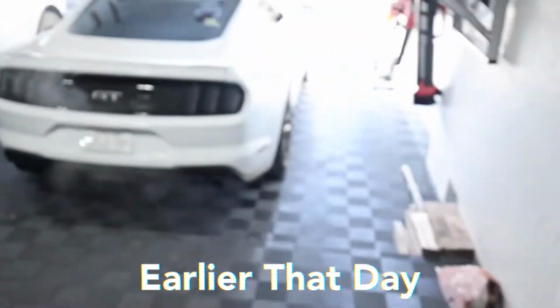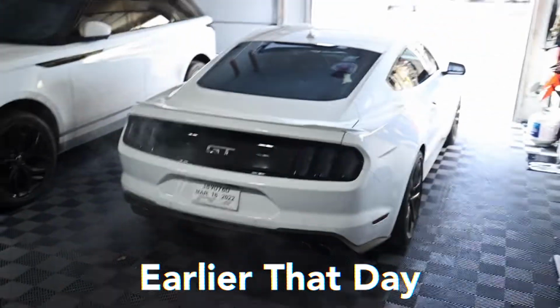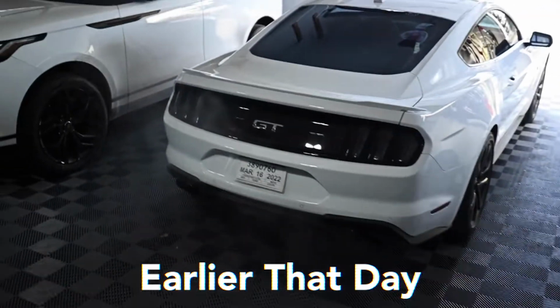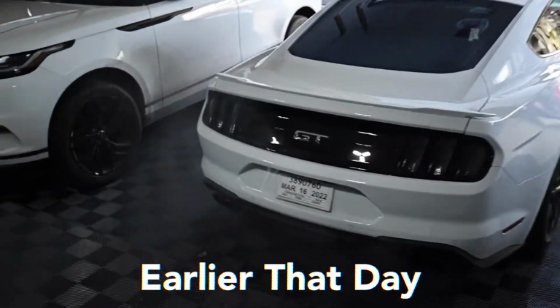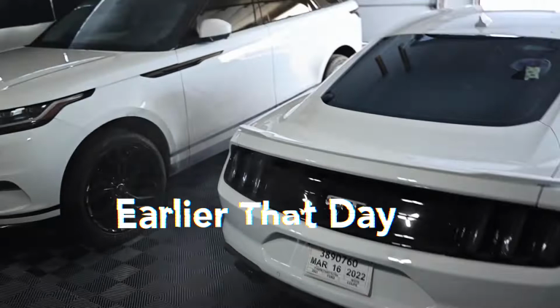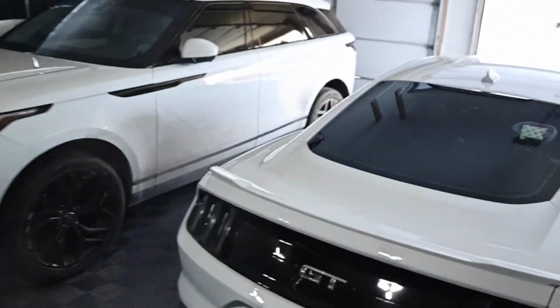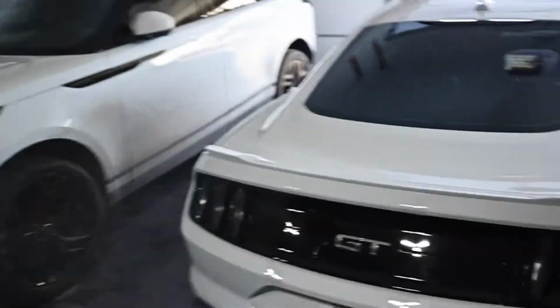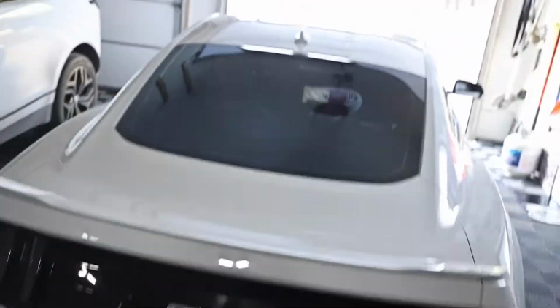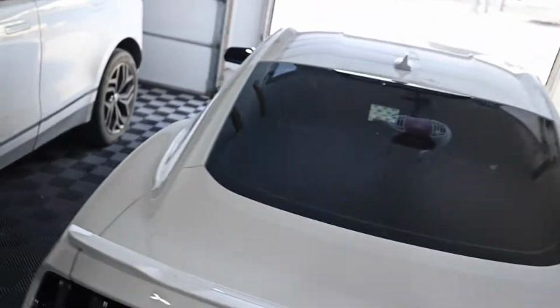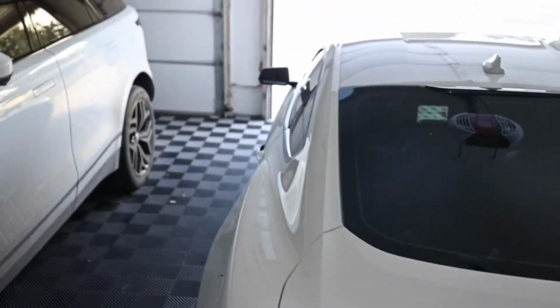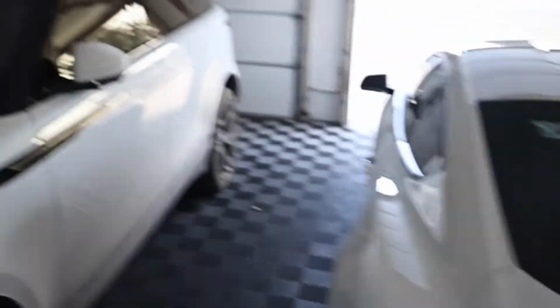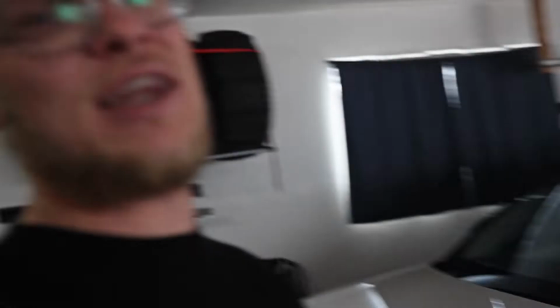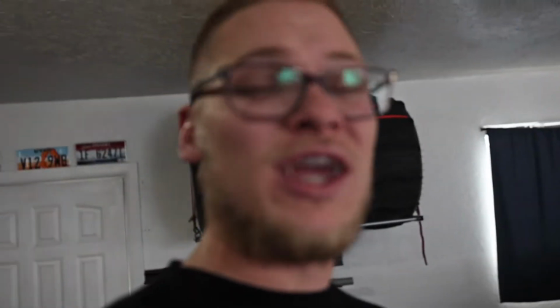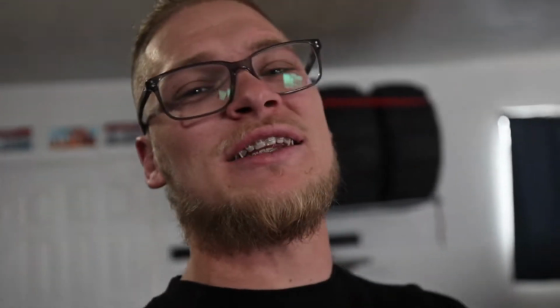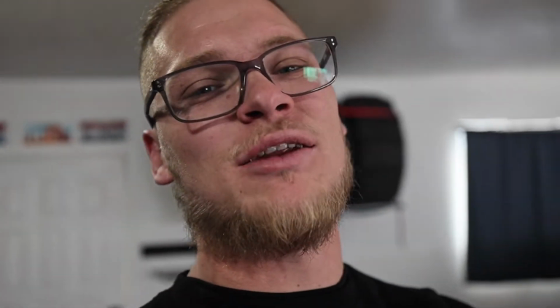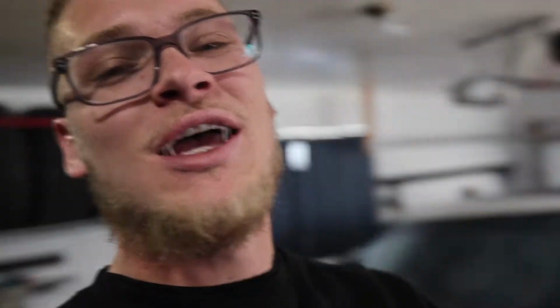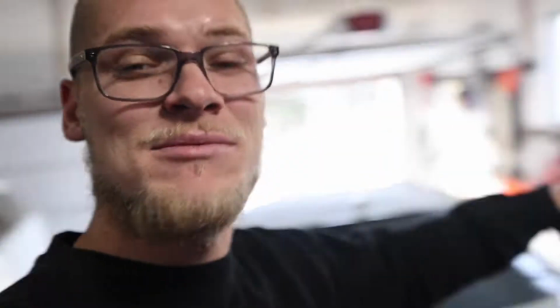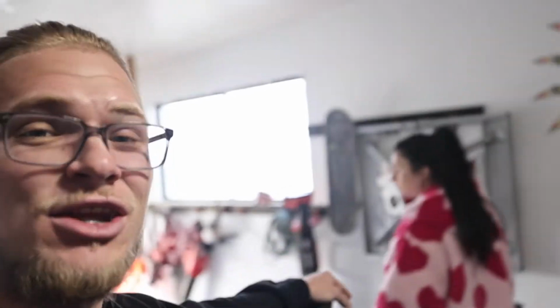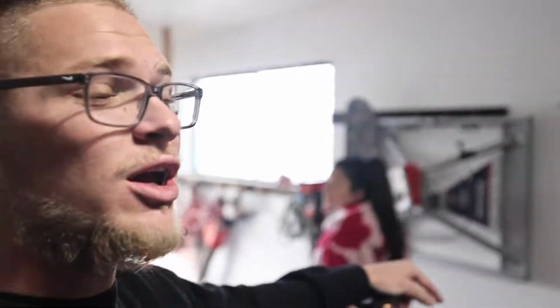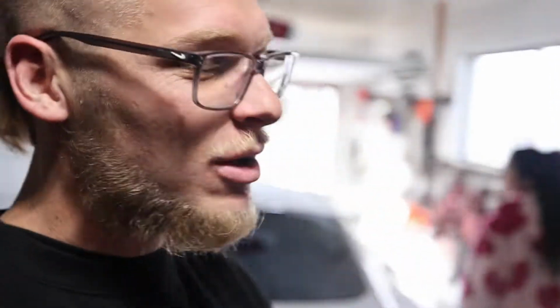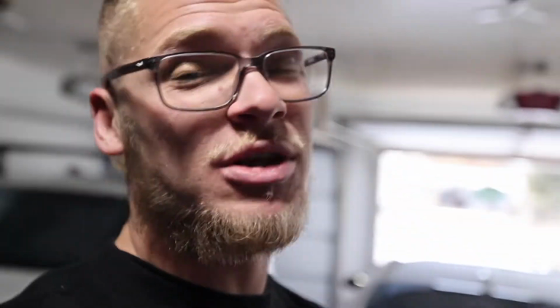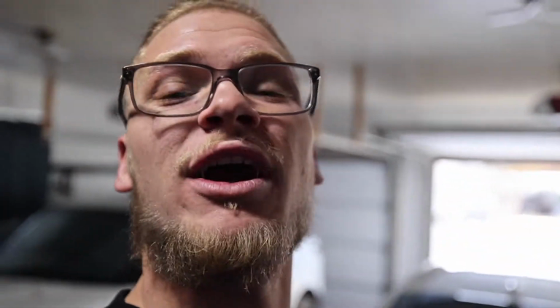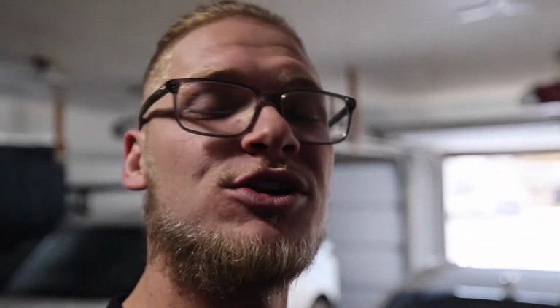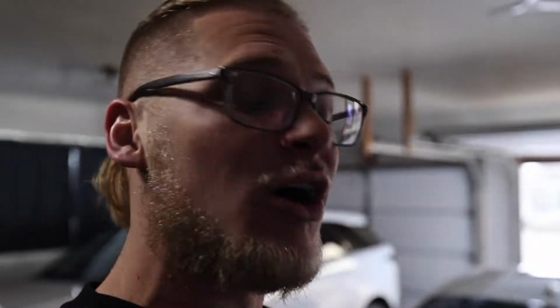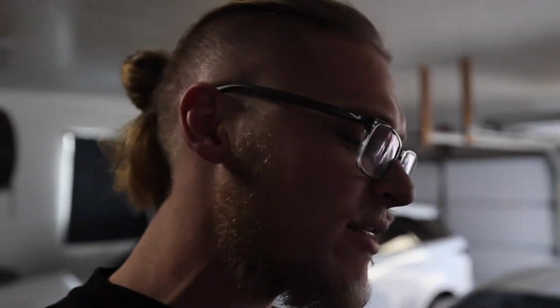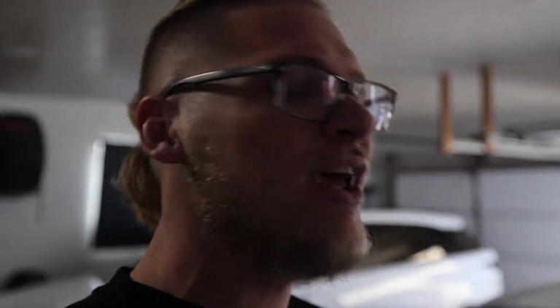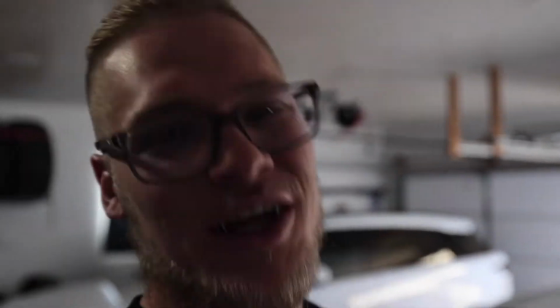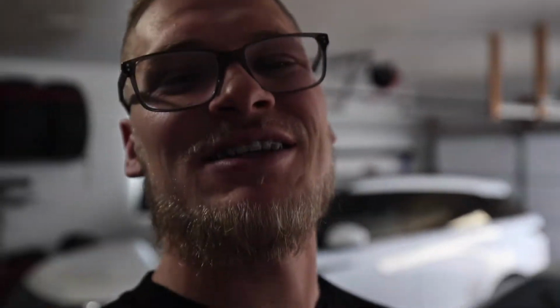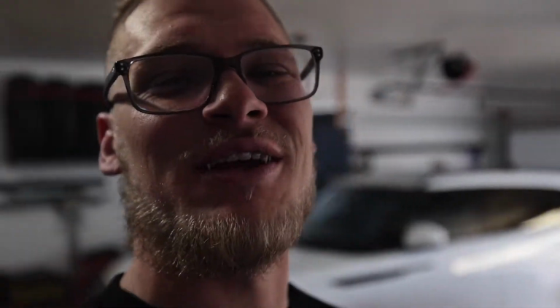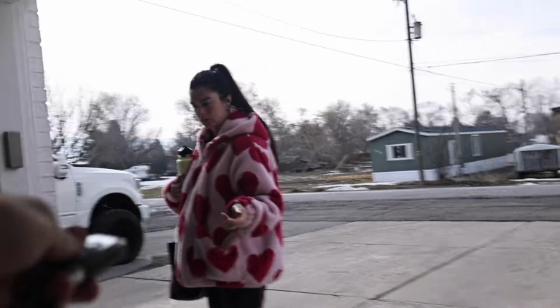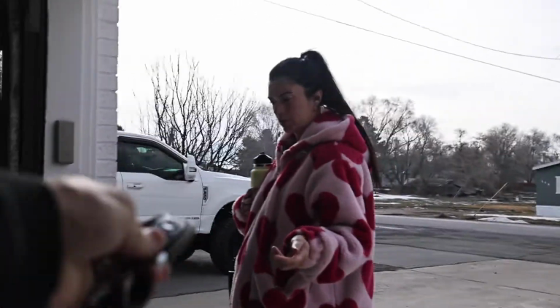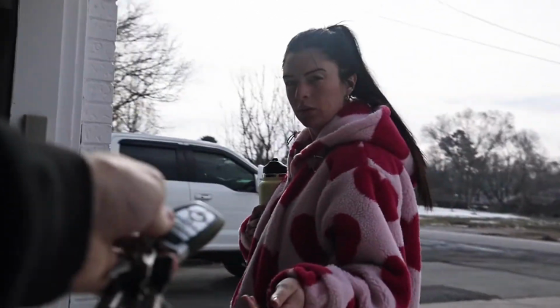Alrighty guys, so it is finally the day where we get to install the lowering springs on the Mustang. We're headed back to Dependable Sam's, taking the truck. We're gonna pick up some wood for a house project on the way there and we'll catch you guys in just a minute. Driving the Platy, babe.